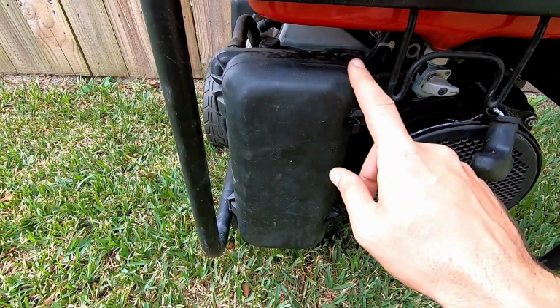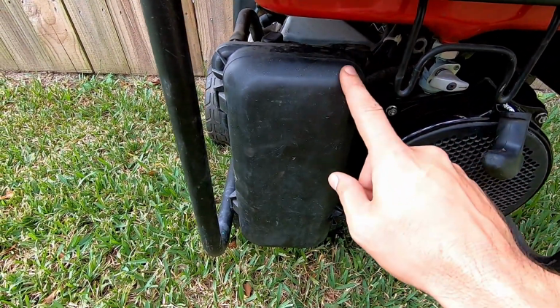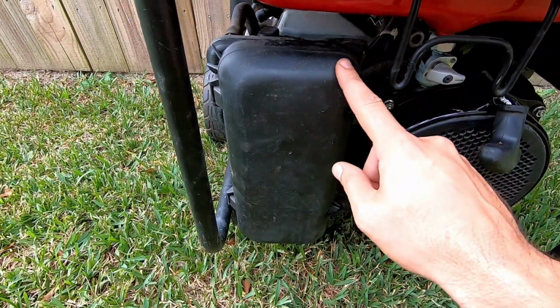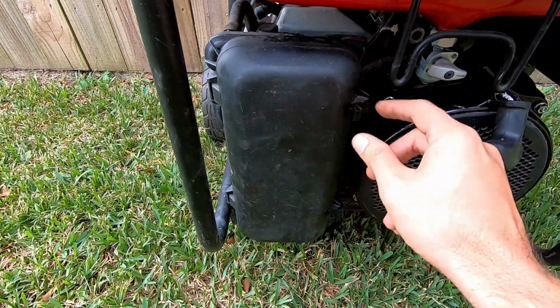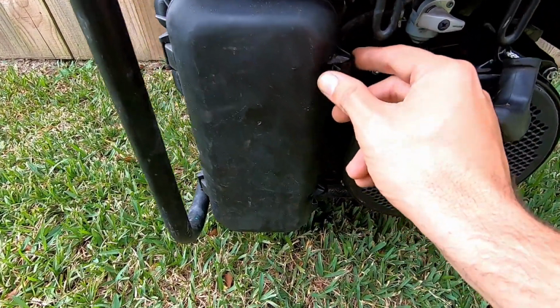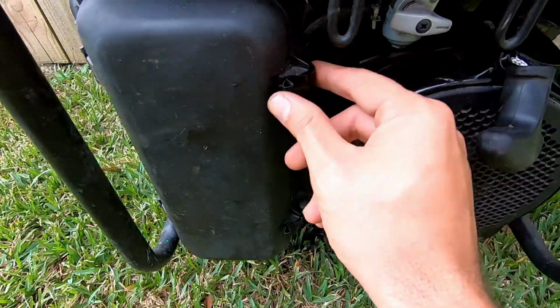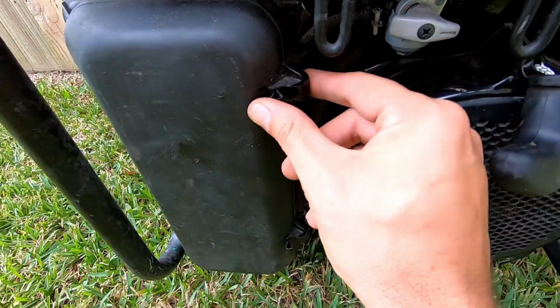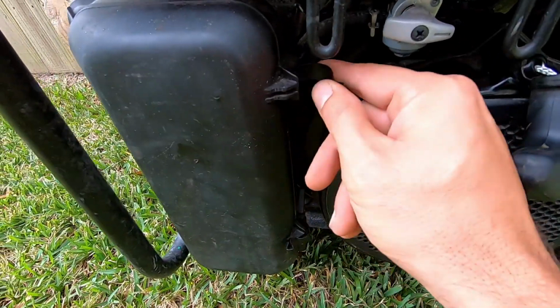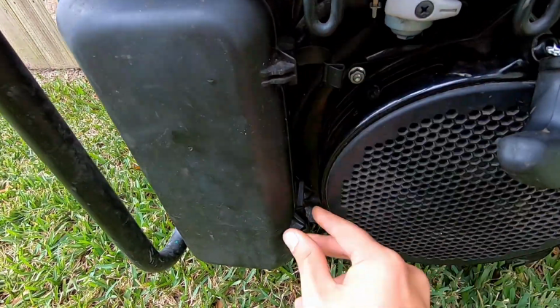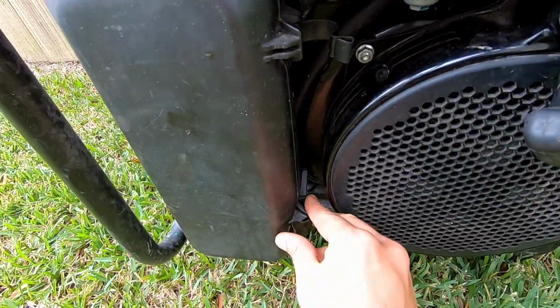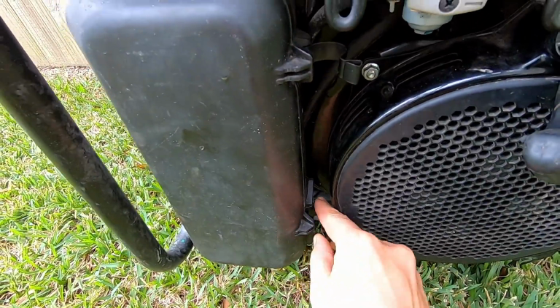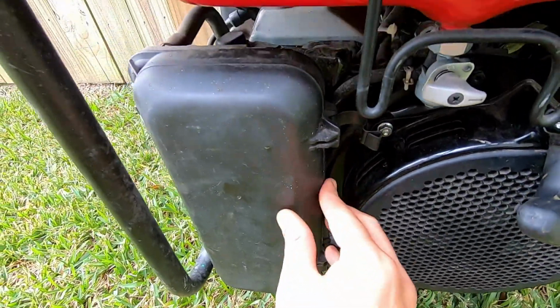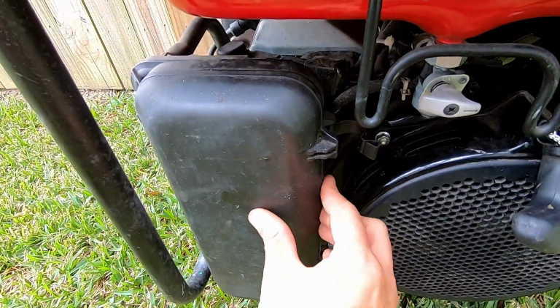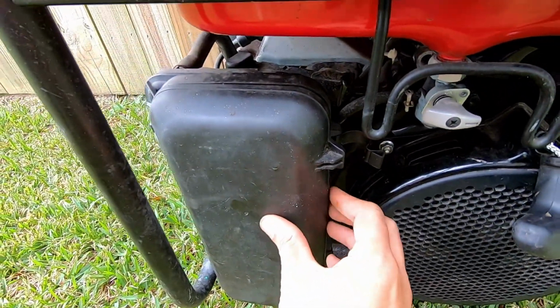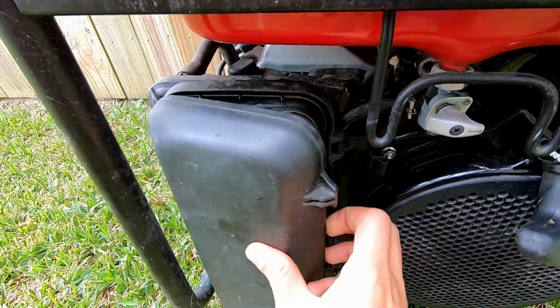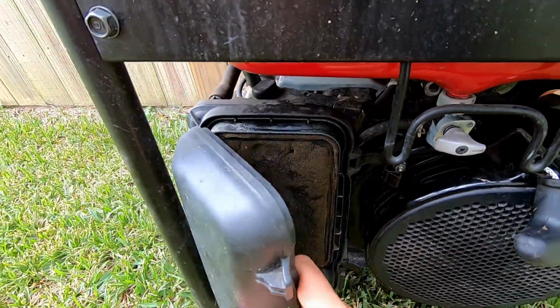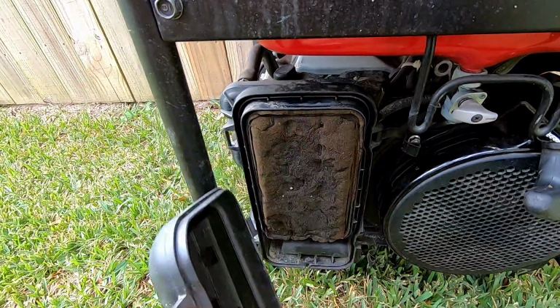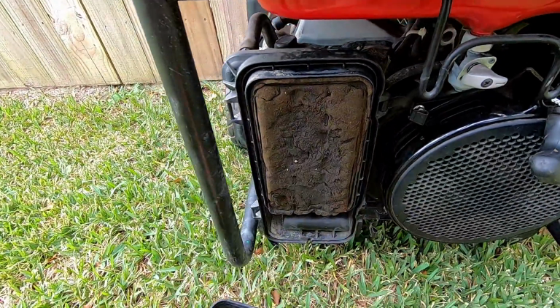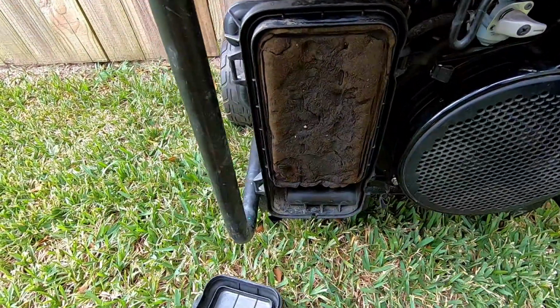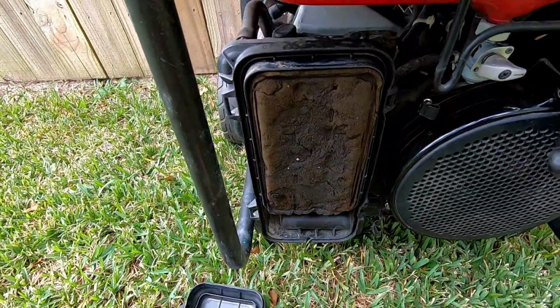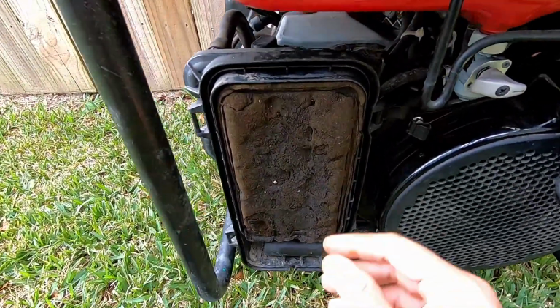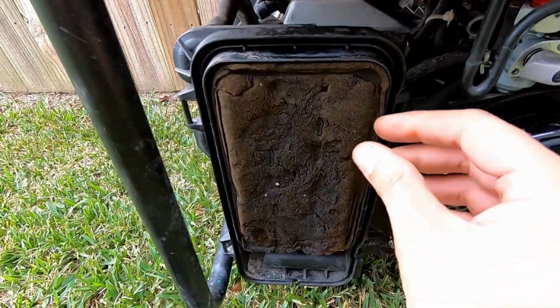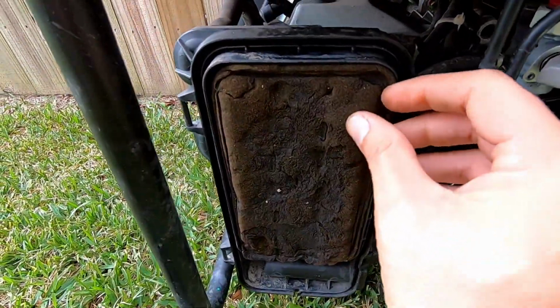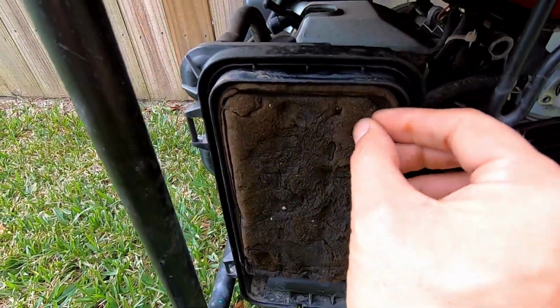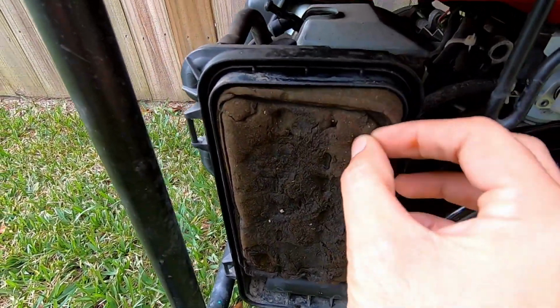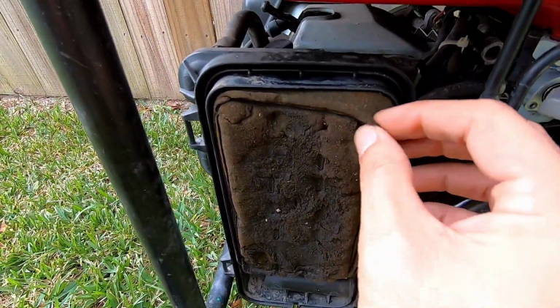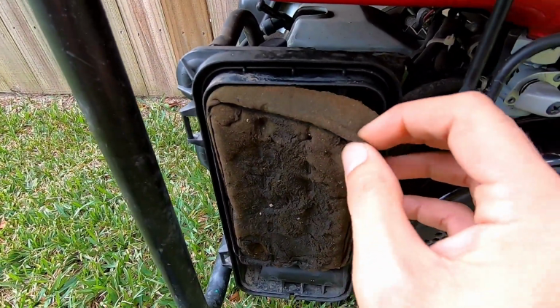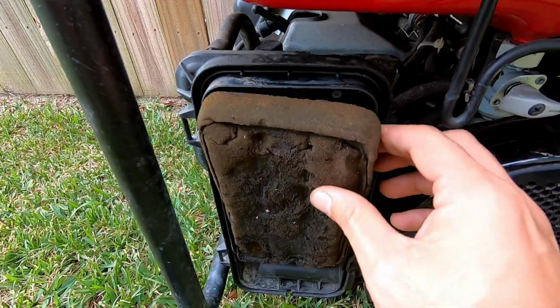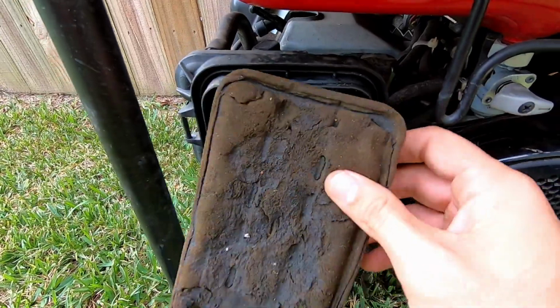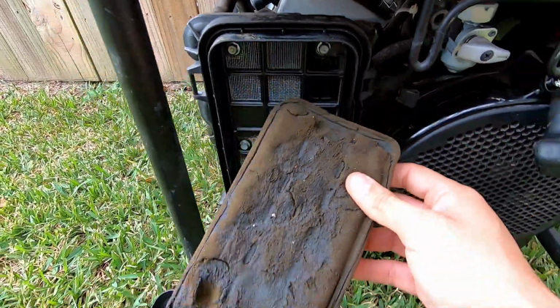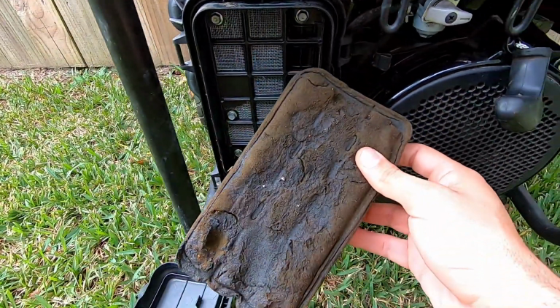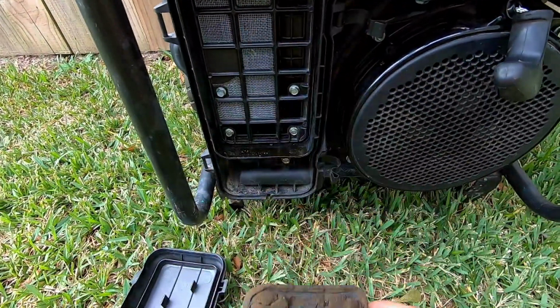To start with the cover on the airbox, it's just these two clips right here and then it should just pull off. This filter is looking pretty rough but I did try and run it without the filter — that's not my problem.